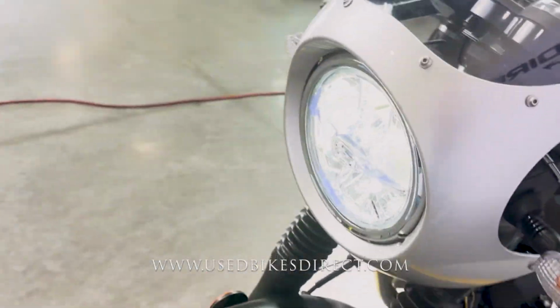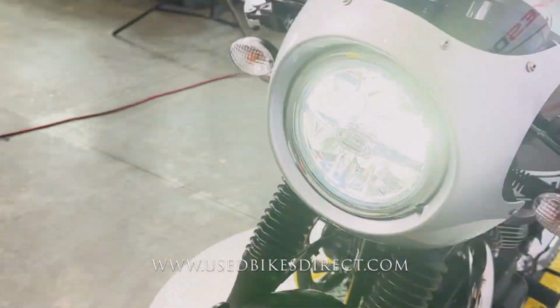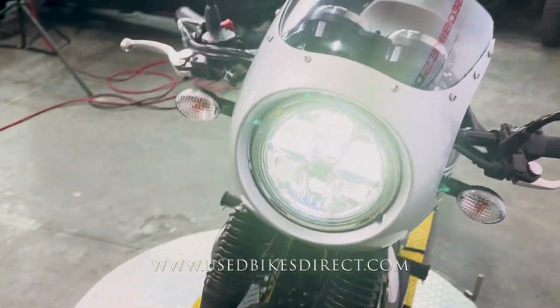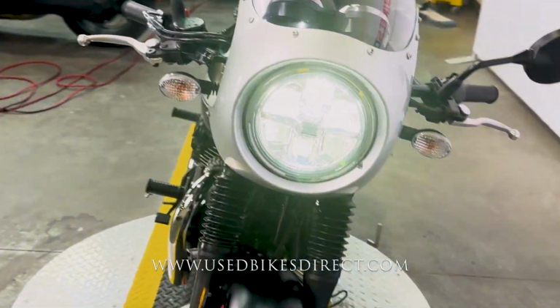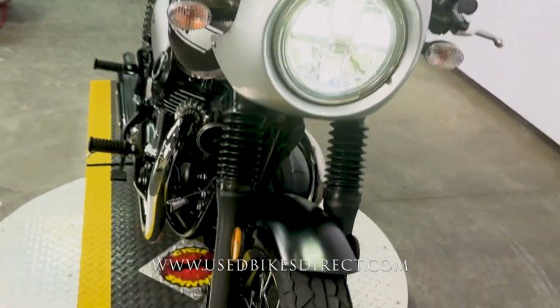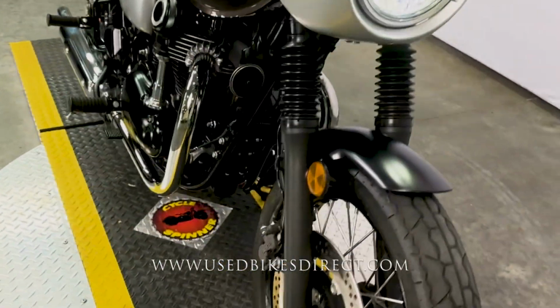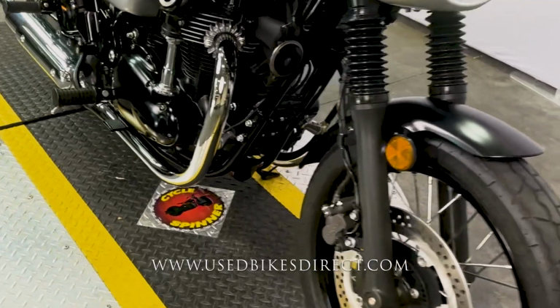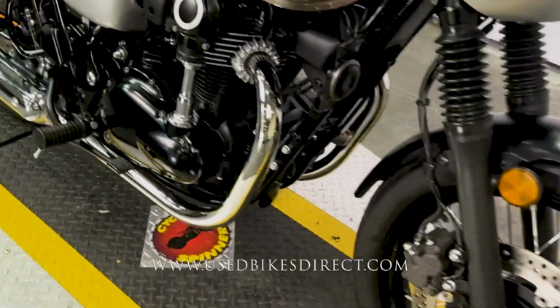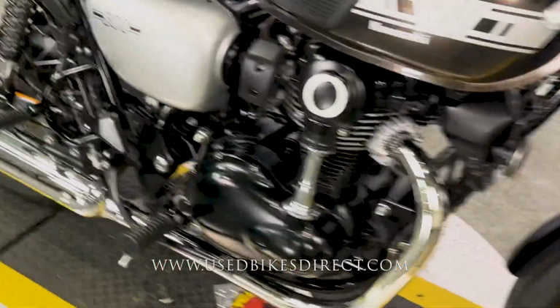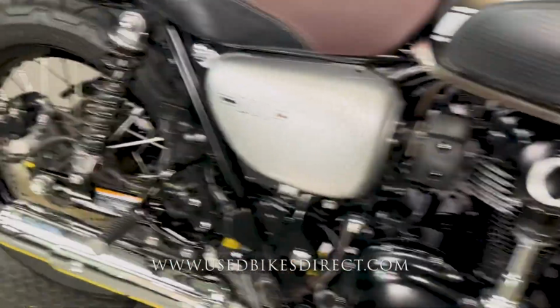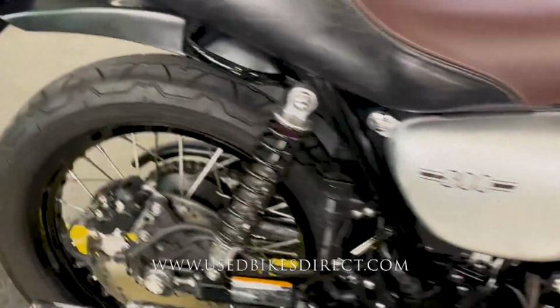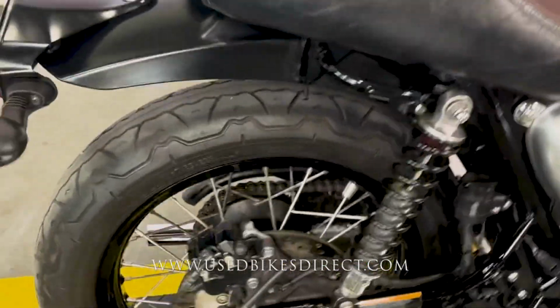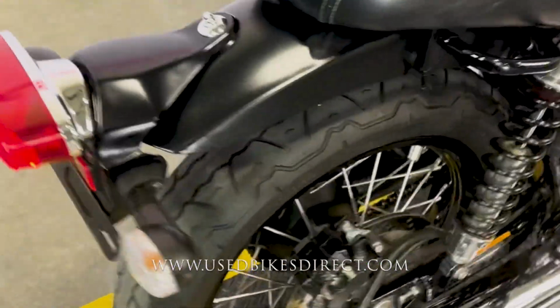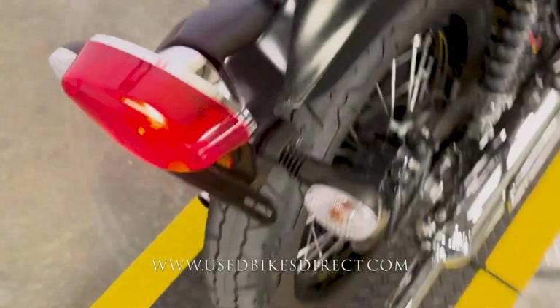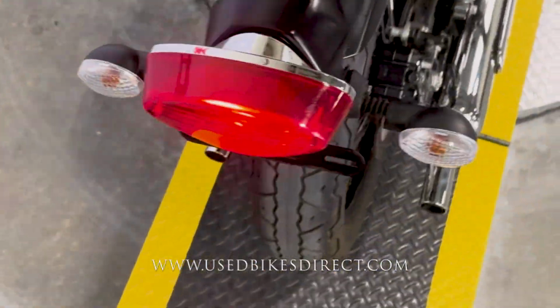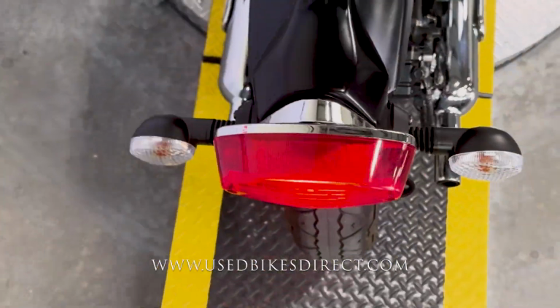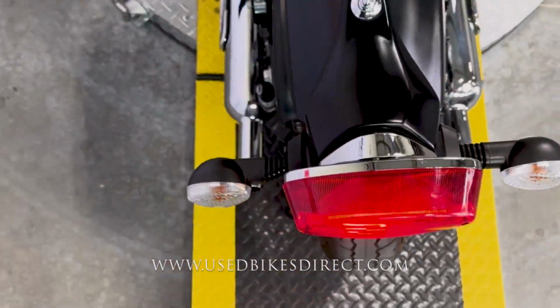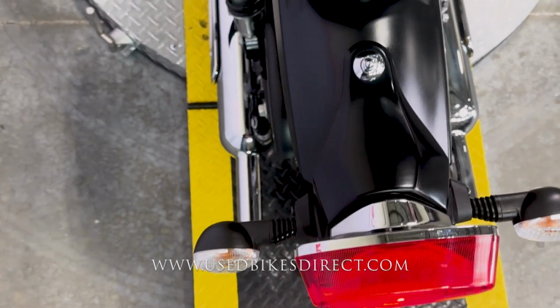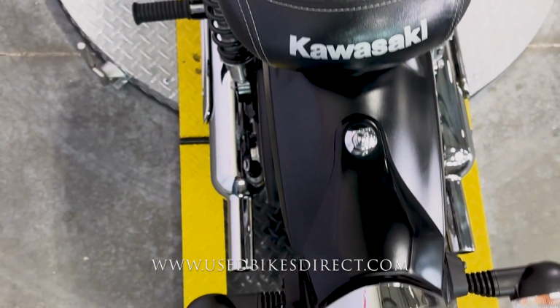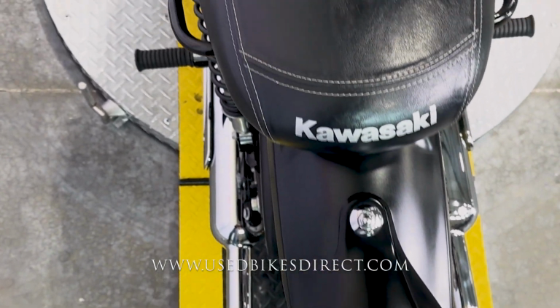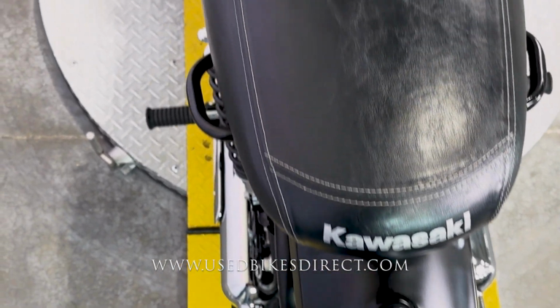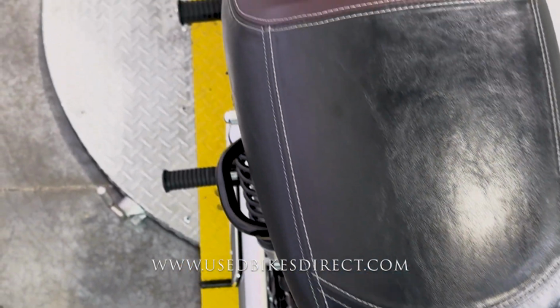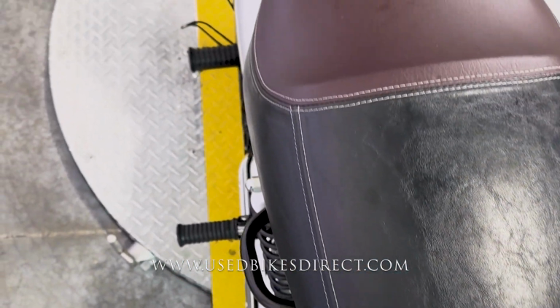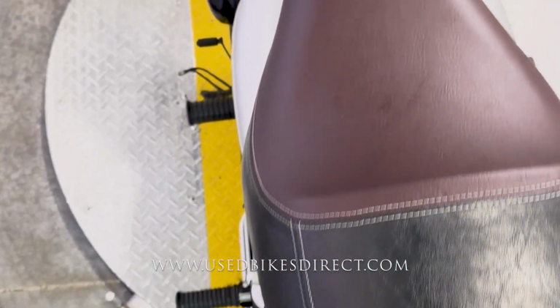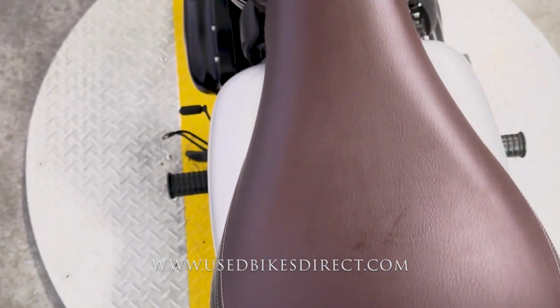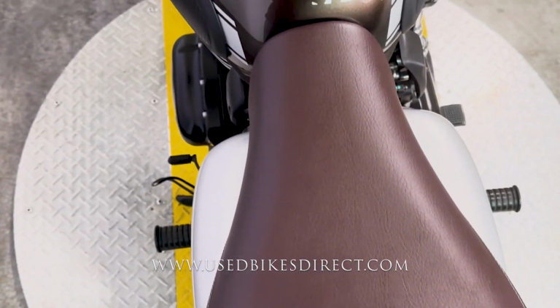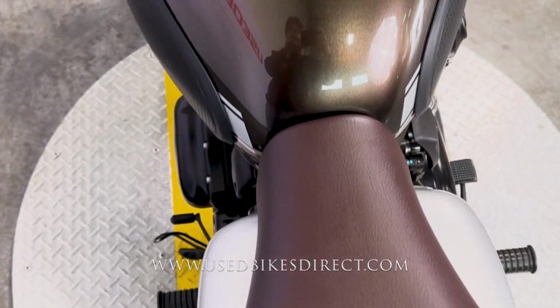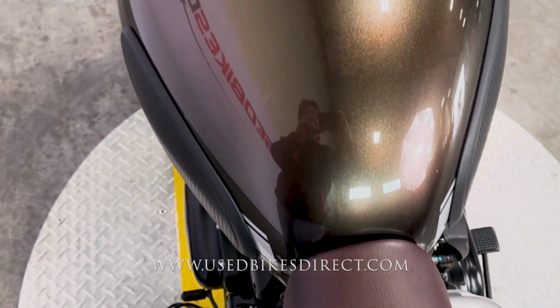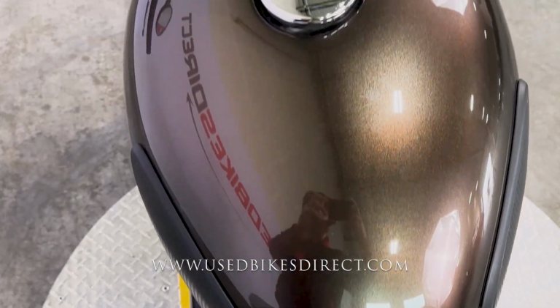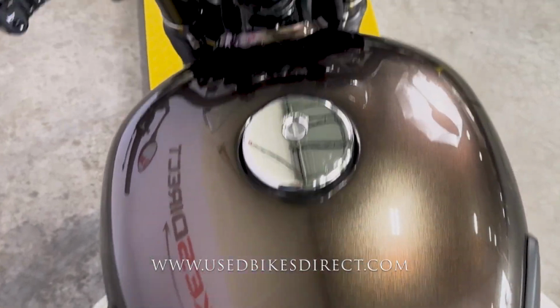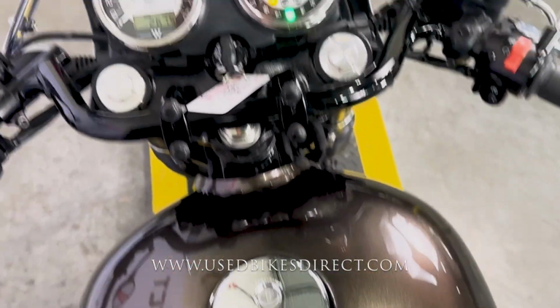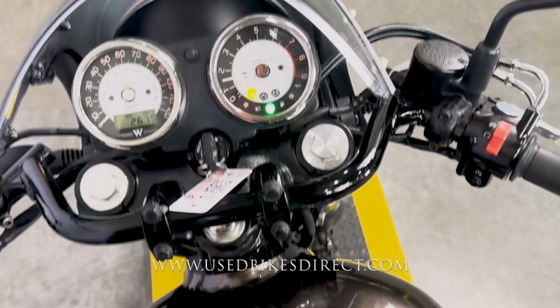This is a 2019 model Kawasaki W800, featuring Kawasaki's 773cc twin-cylinder engine paired up to a 5-speed transmission. This one has 2,675 miles on it and, as you can see, is in stunning condition.